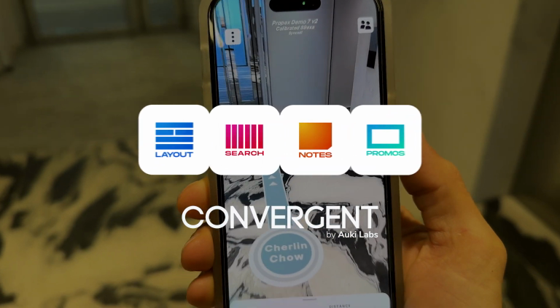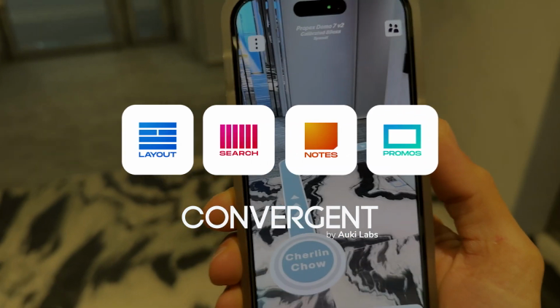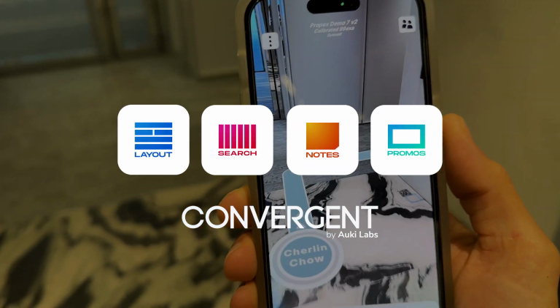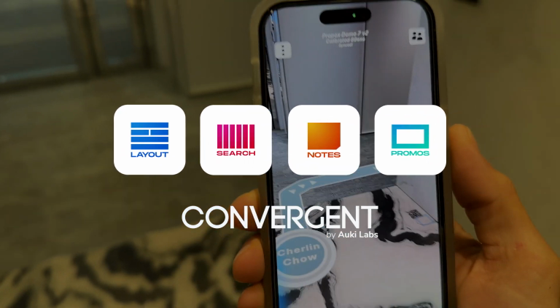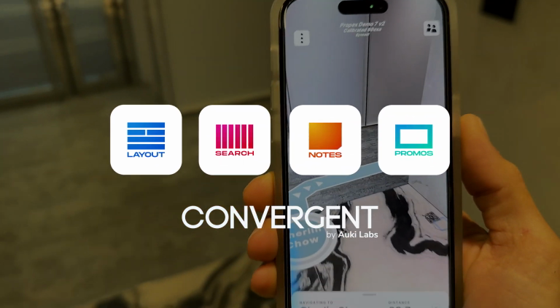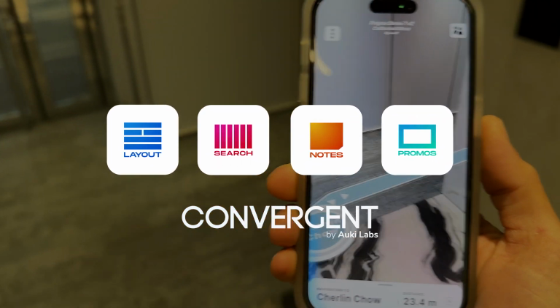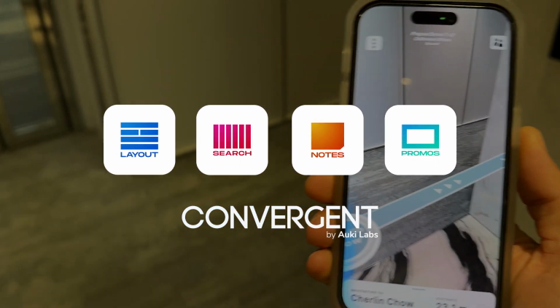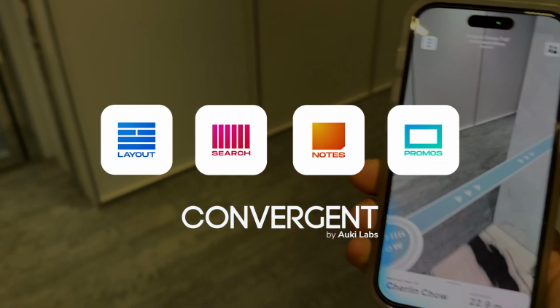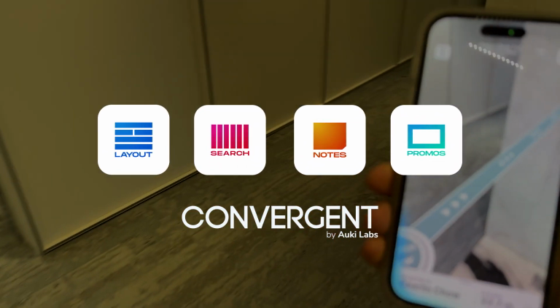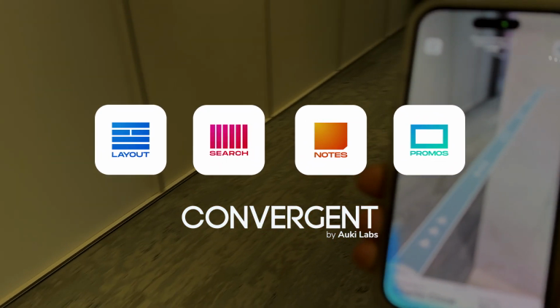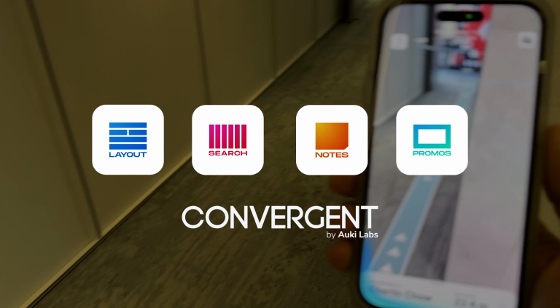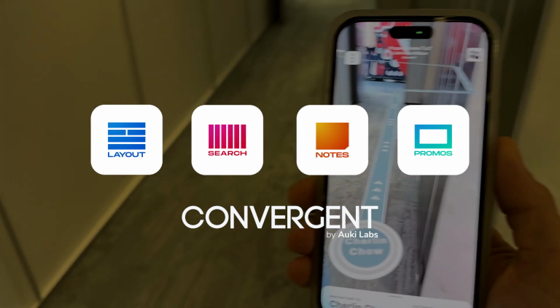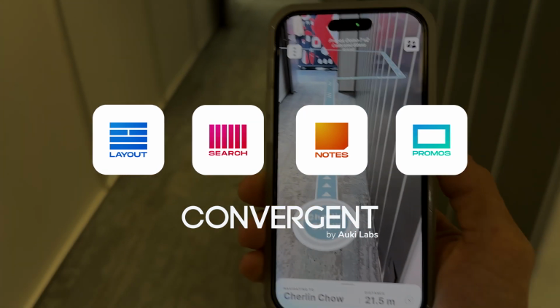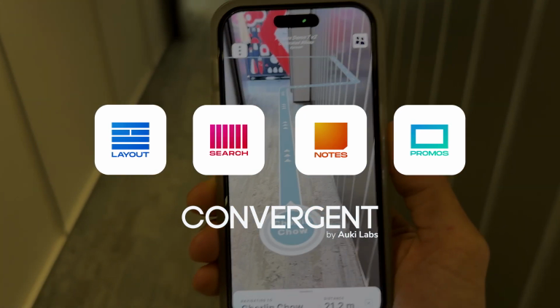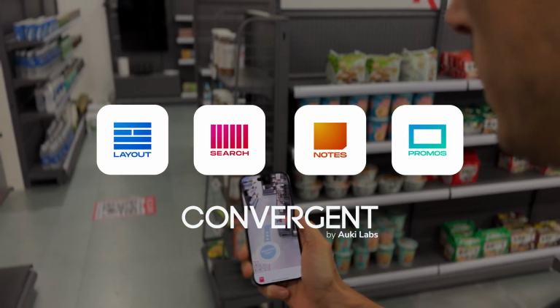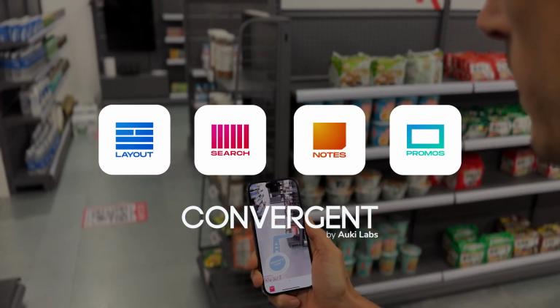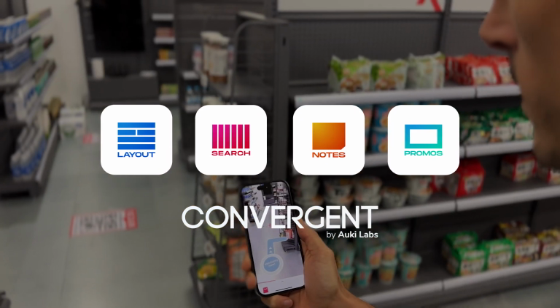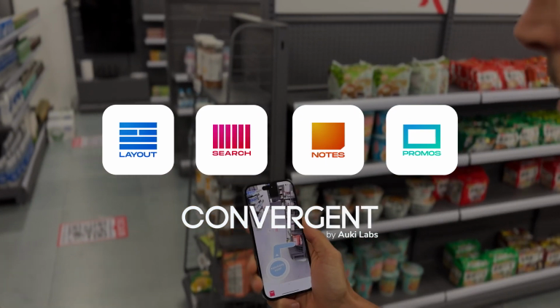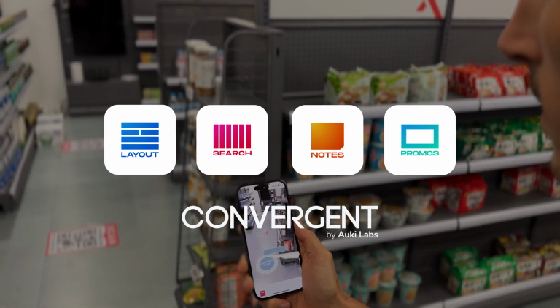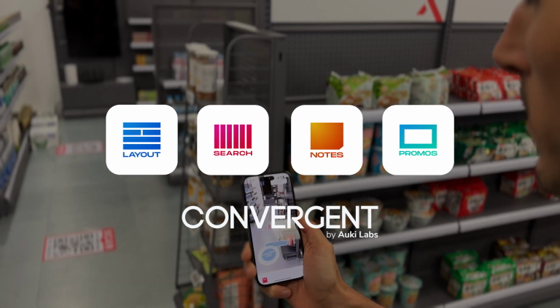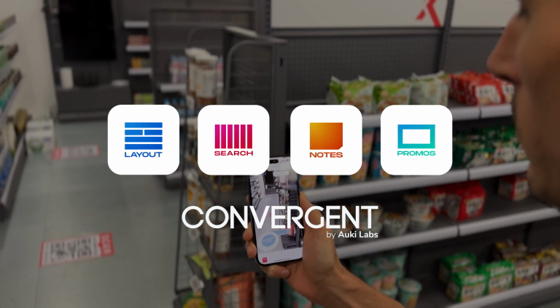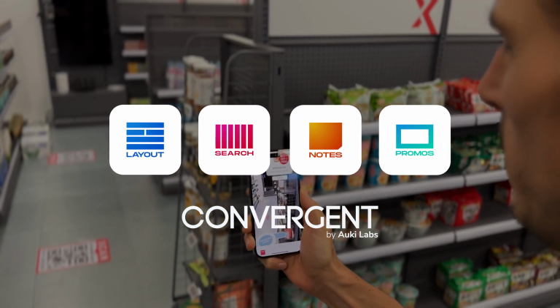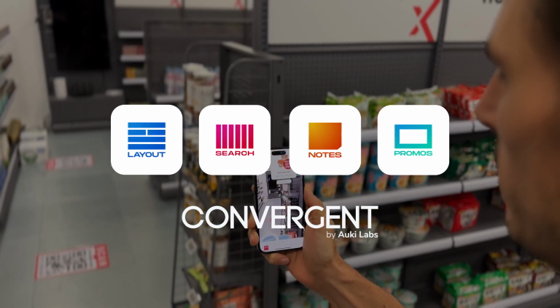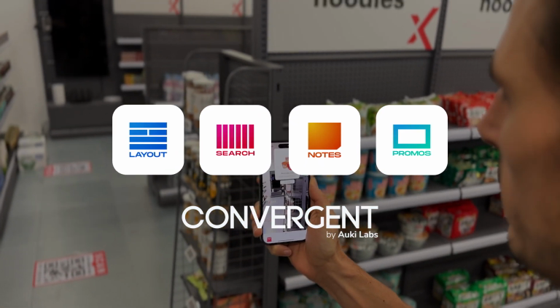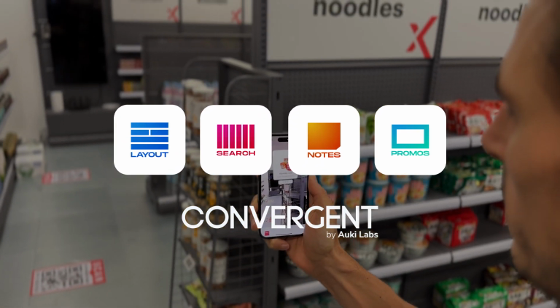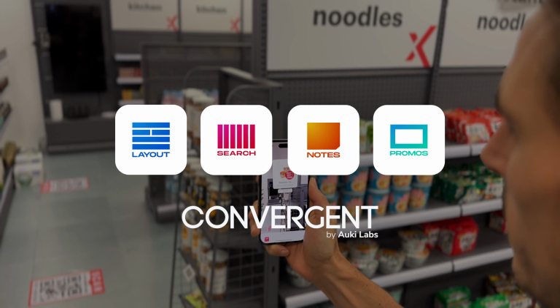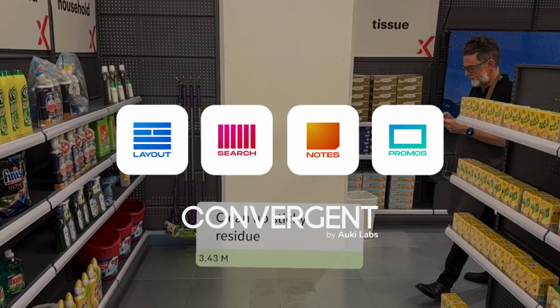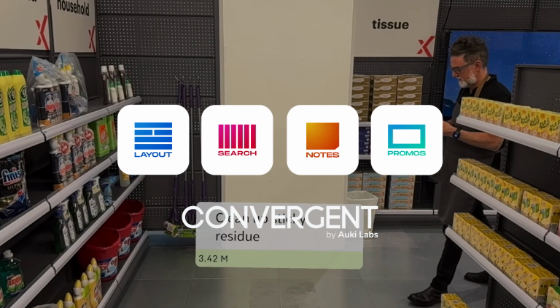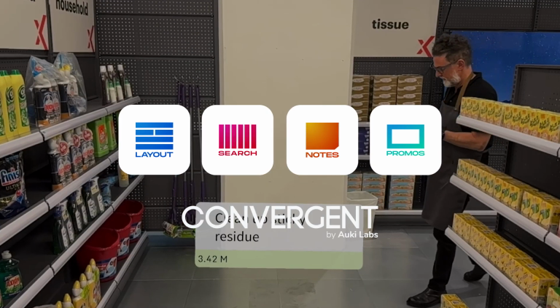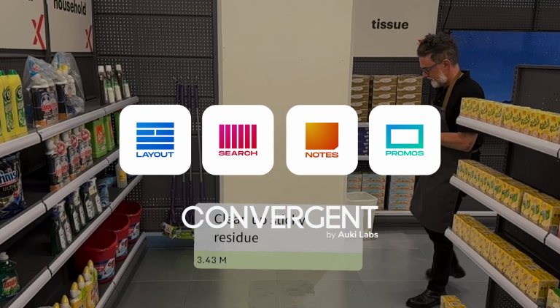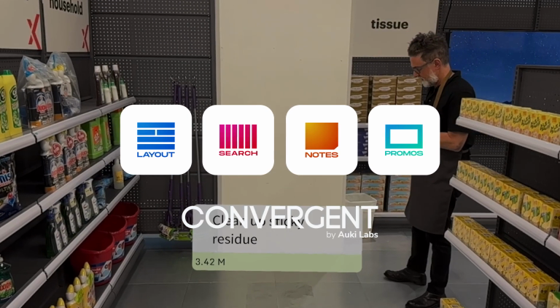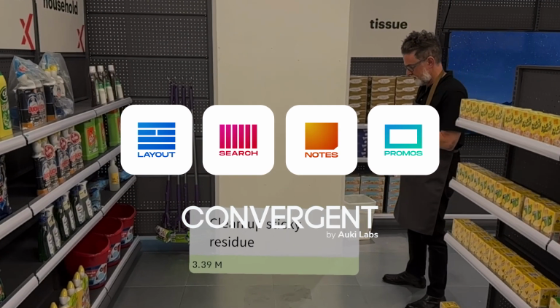Convergent by Aukey Labs is a spatial computing platform for retail, allowing retailers to increase staff proficiency, reduce training costs, and operate more efficiently.